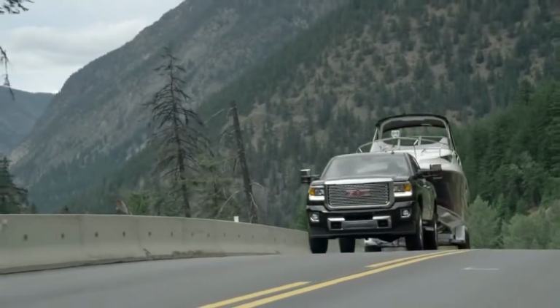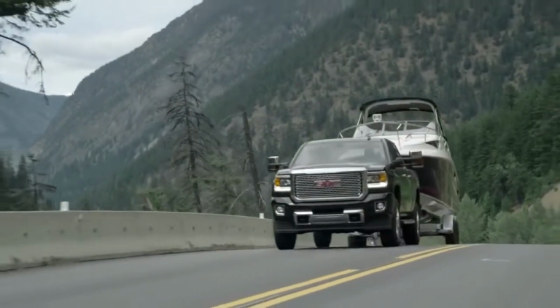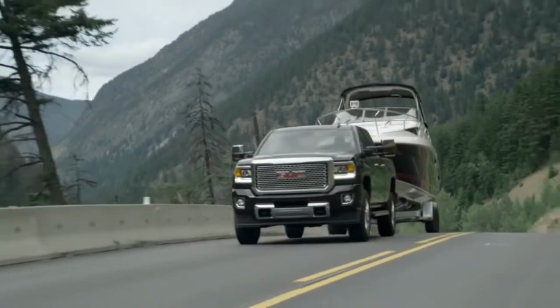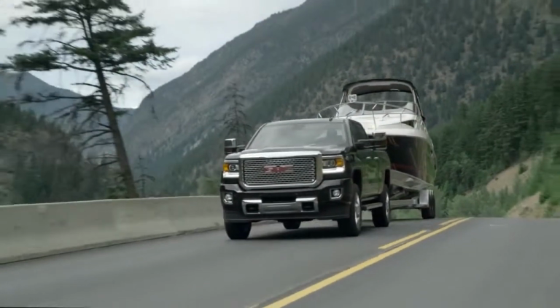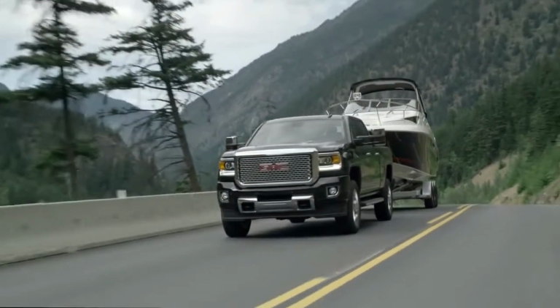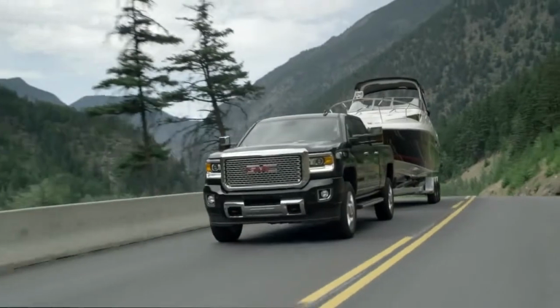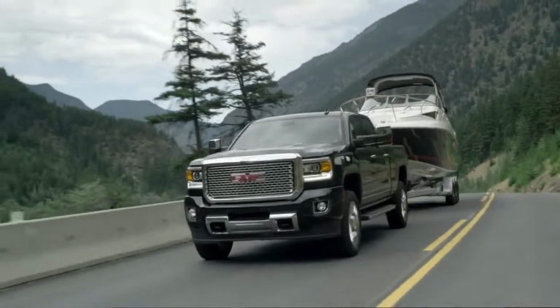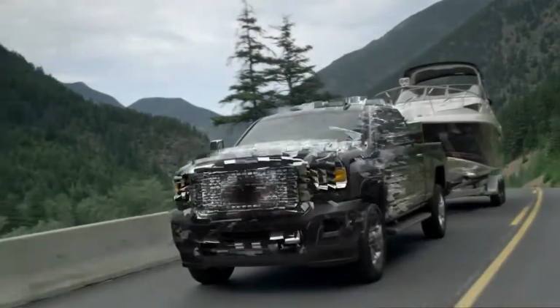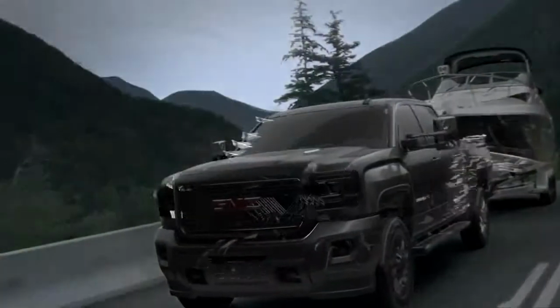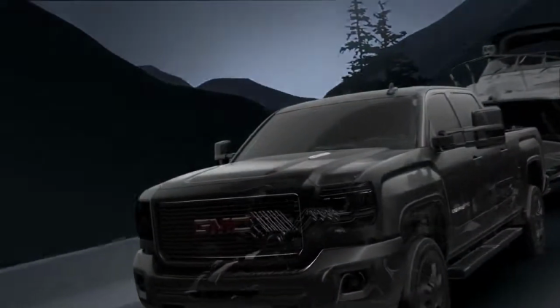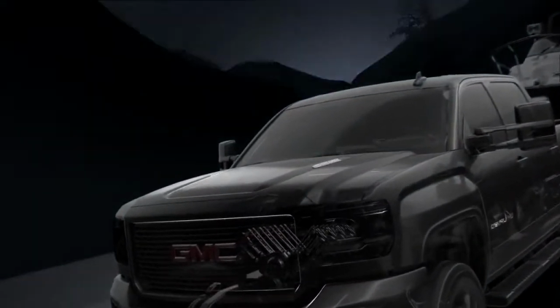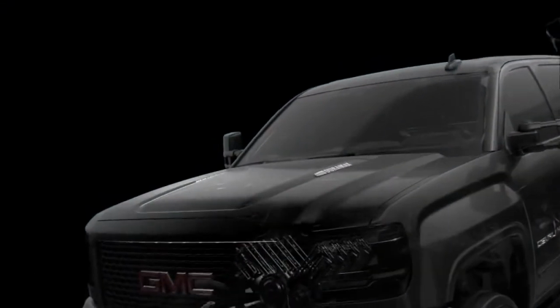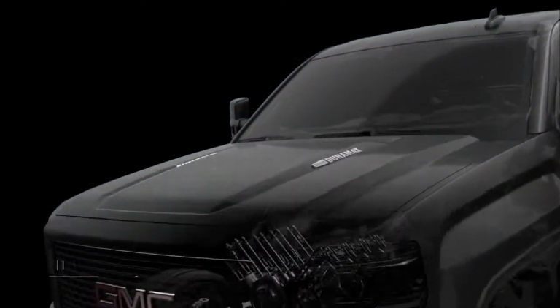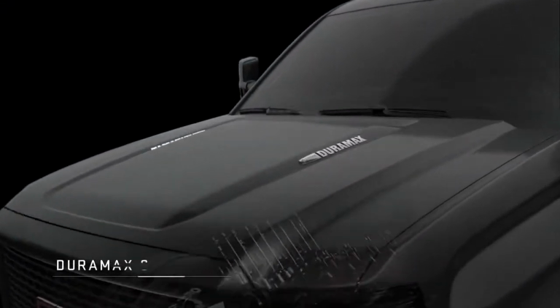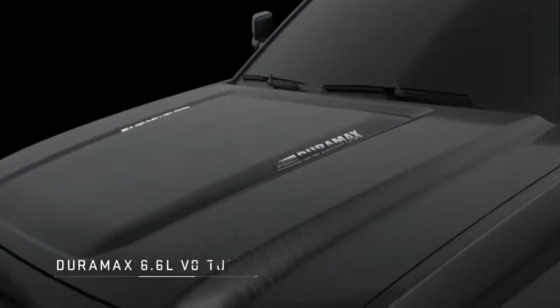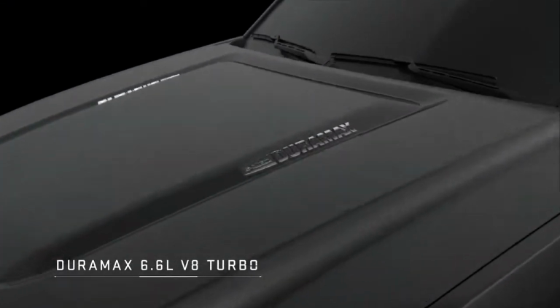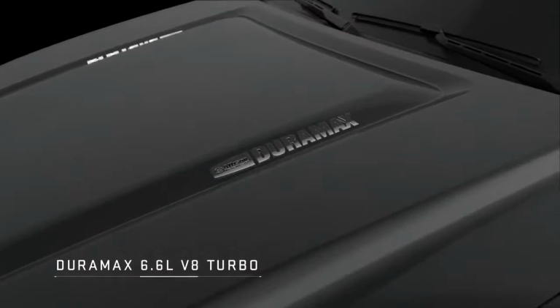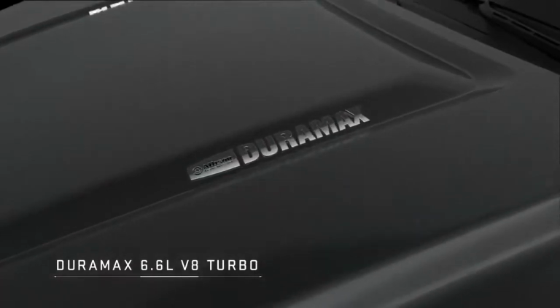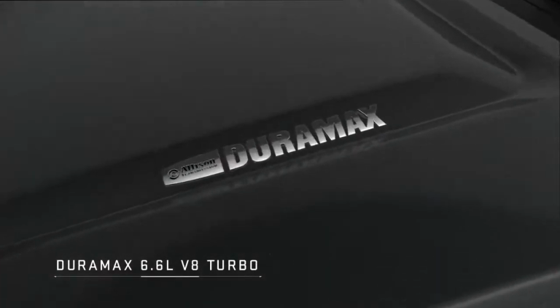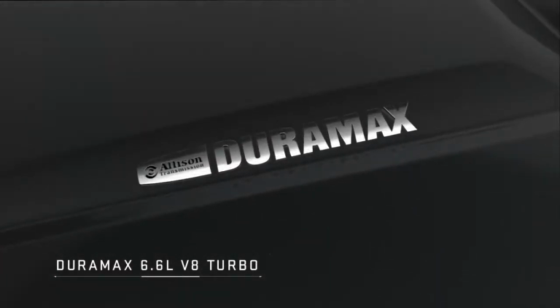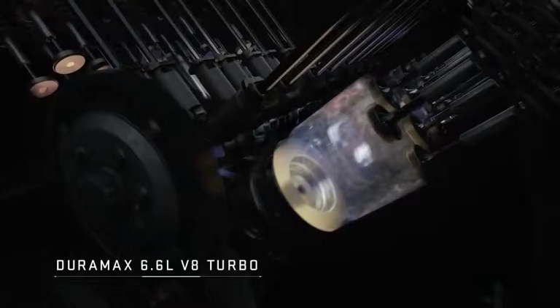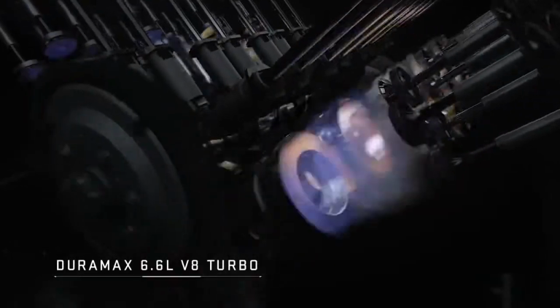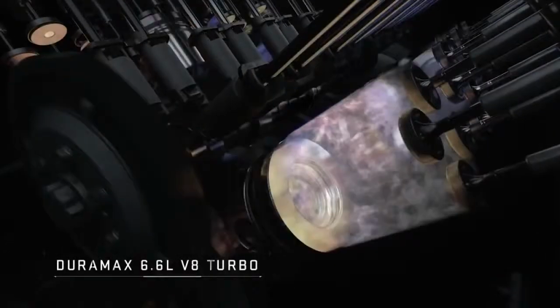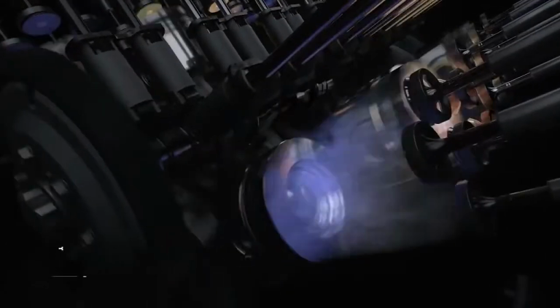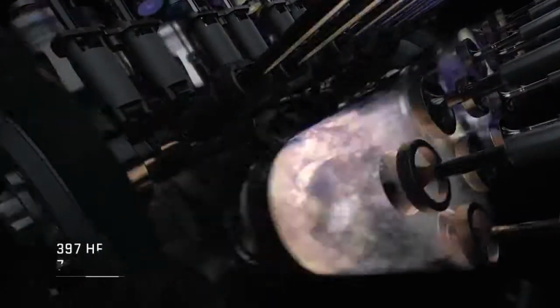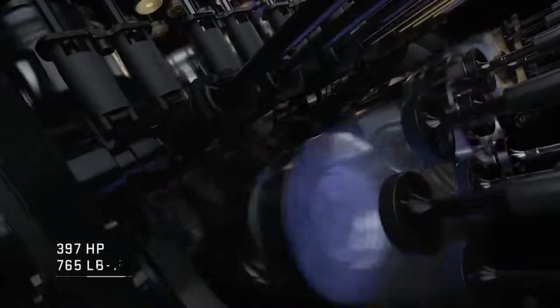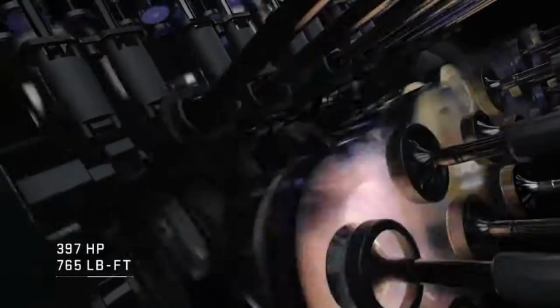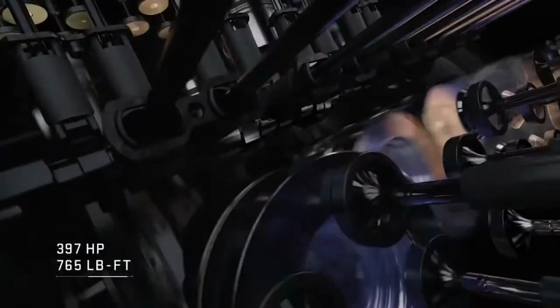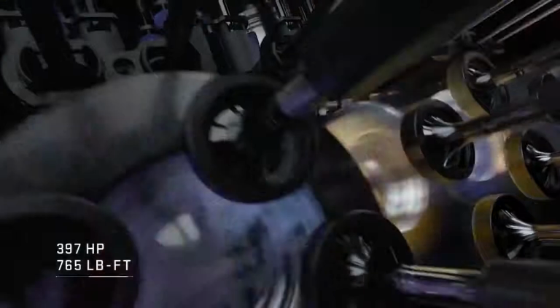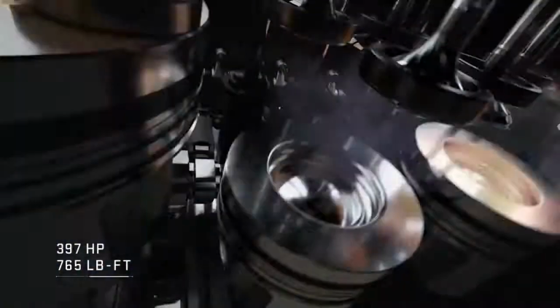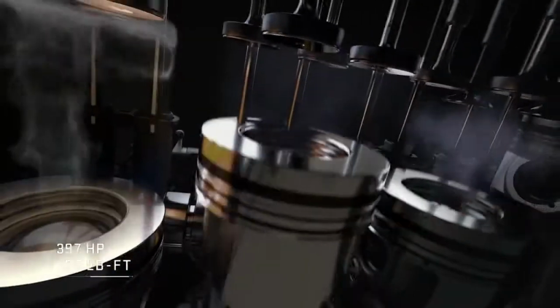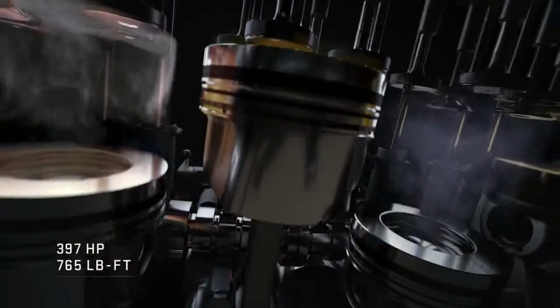The new Sierra HD proves to be our most powerful Sierra ever, thanks to the available Duramax diesel engine, which delivers 397 horsepower and 765 pound-feet of torque.